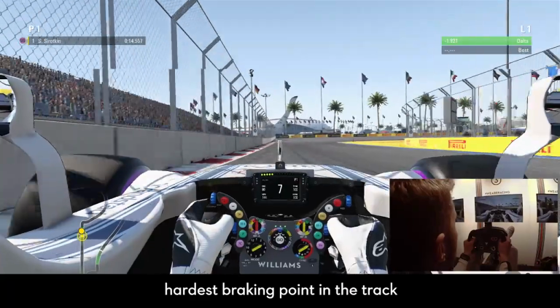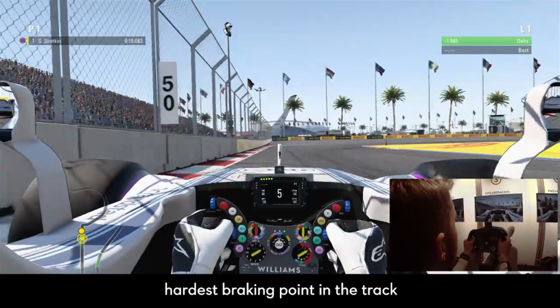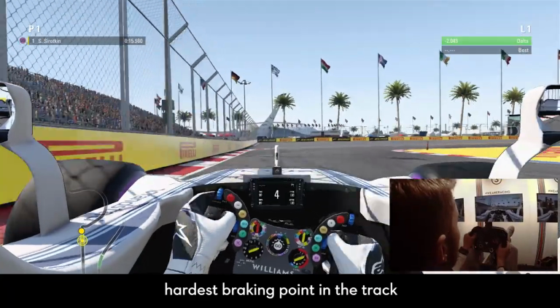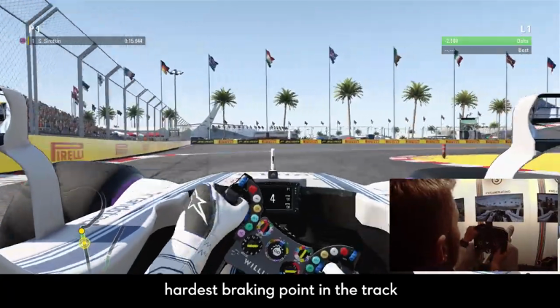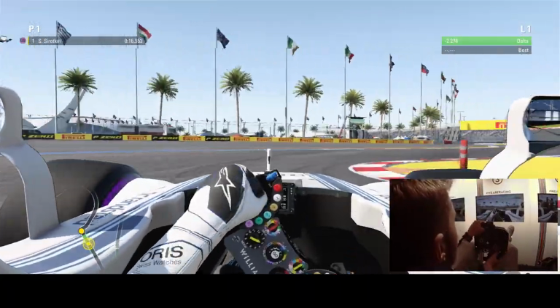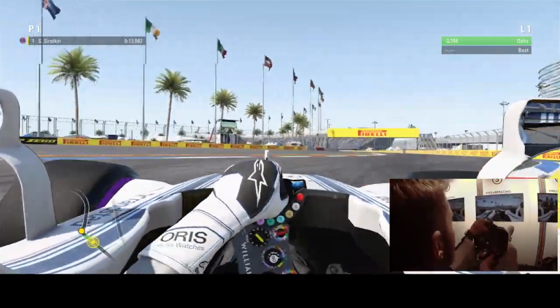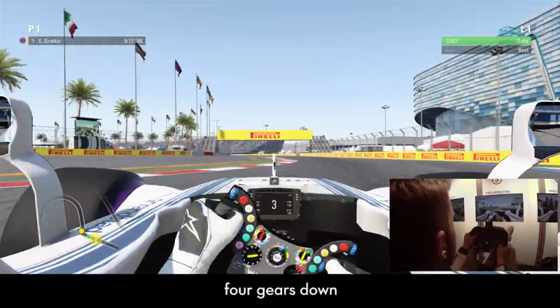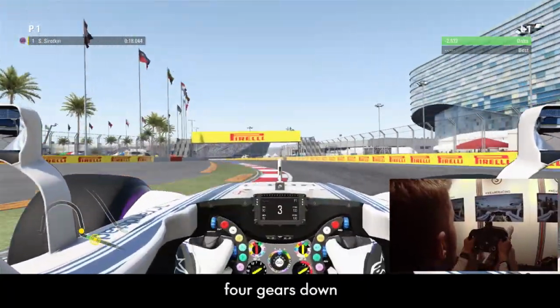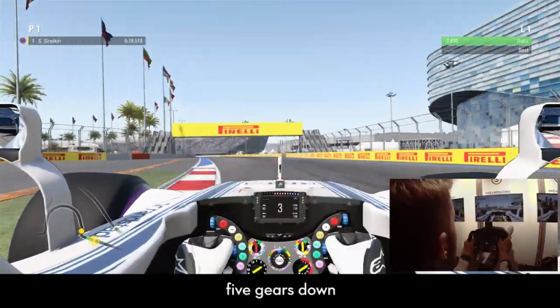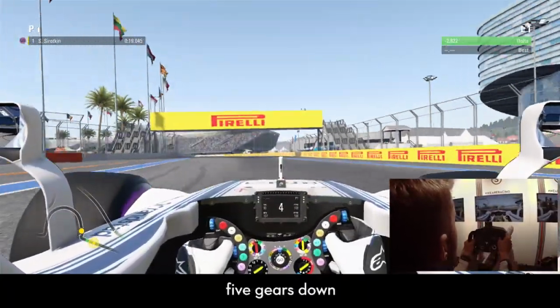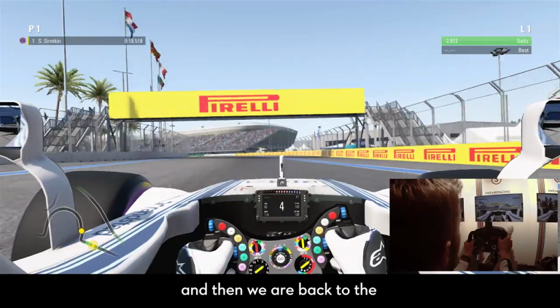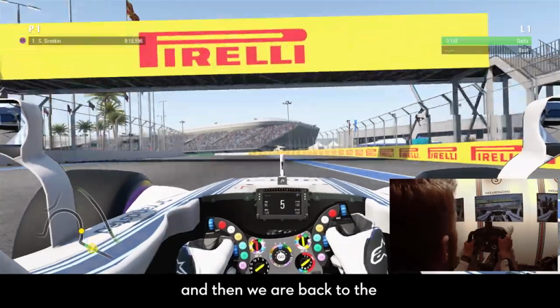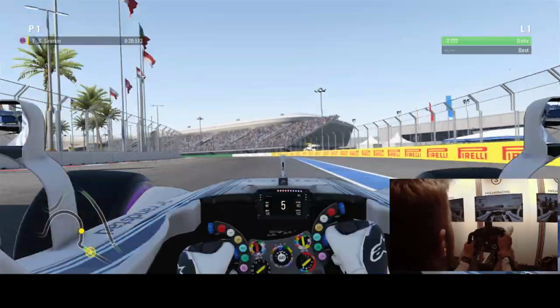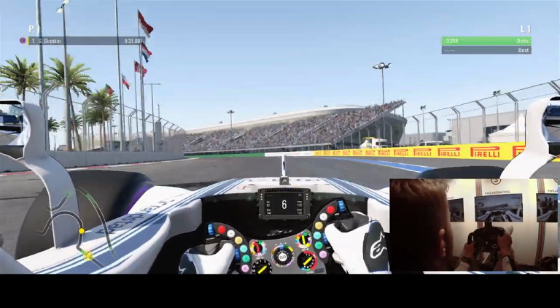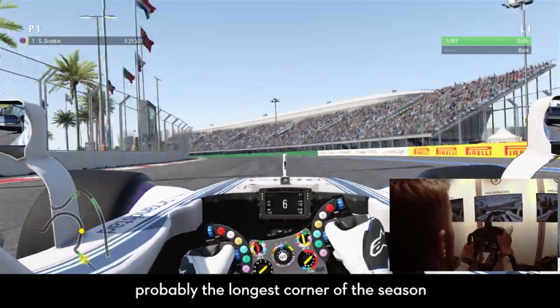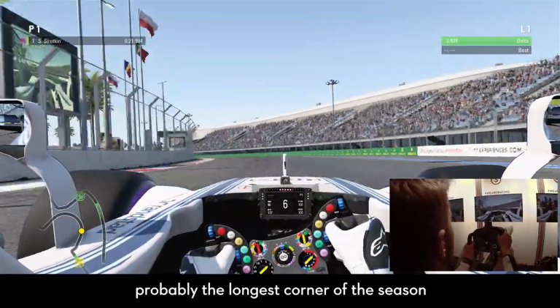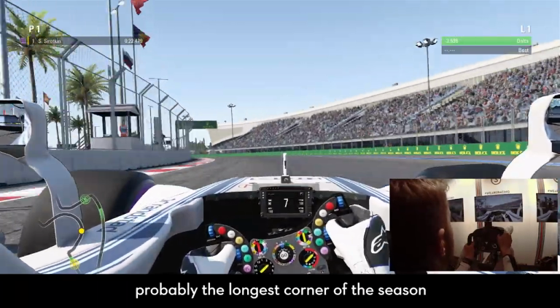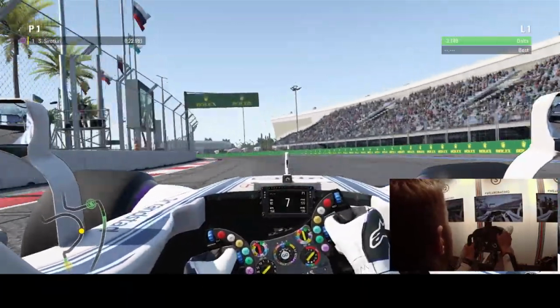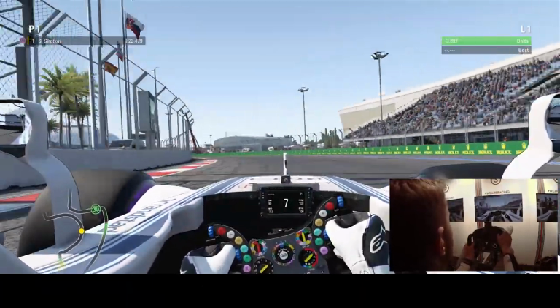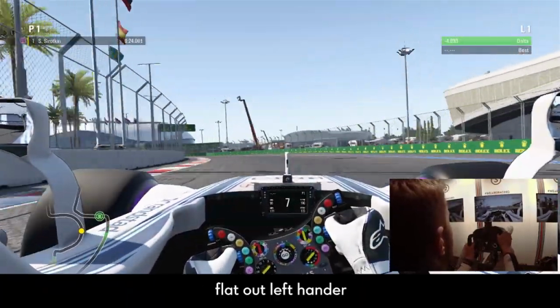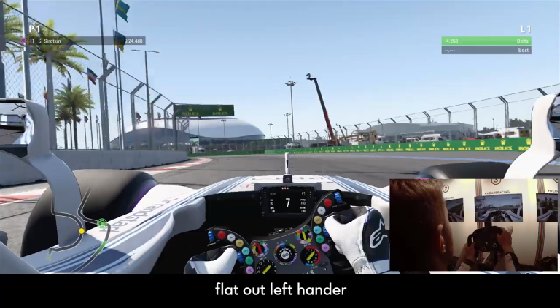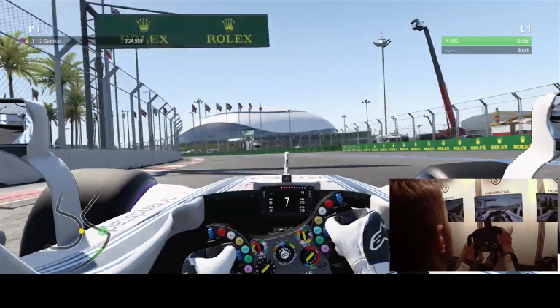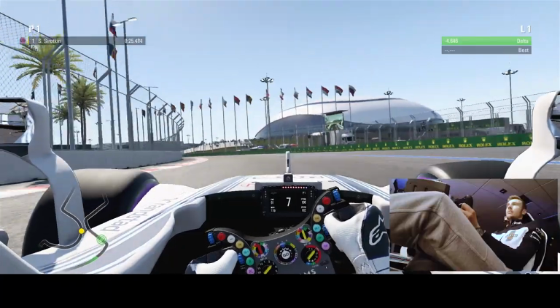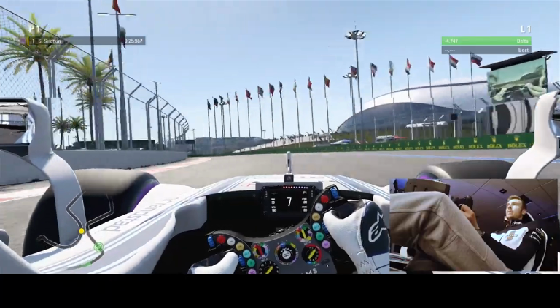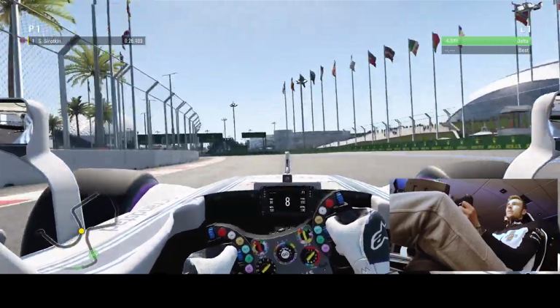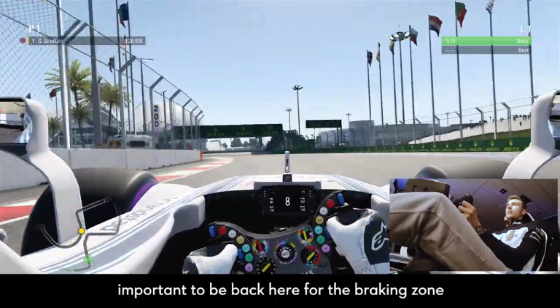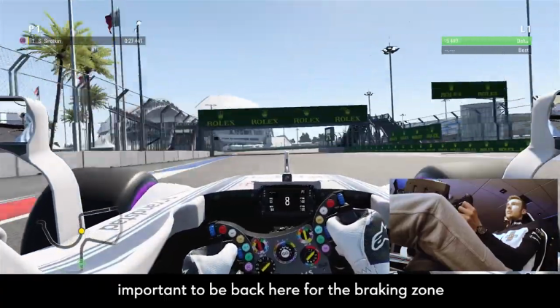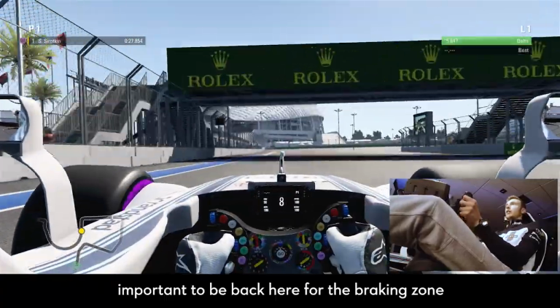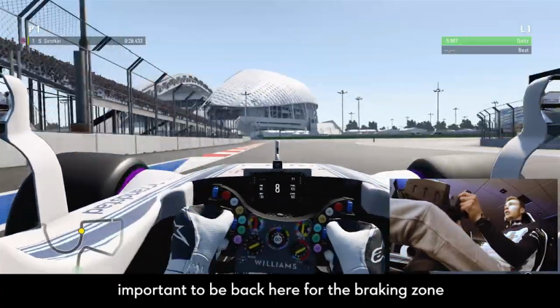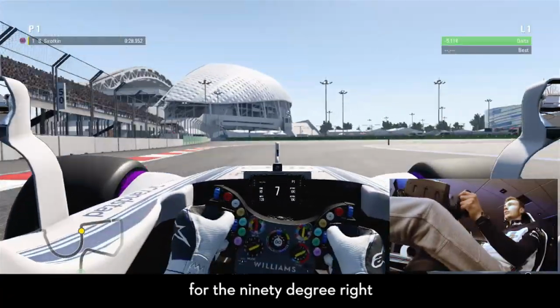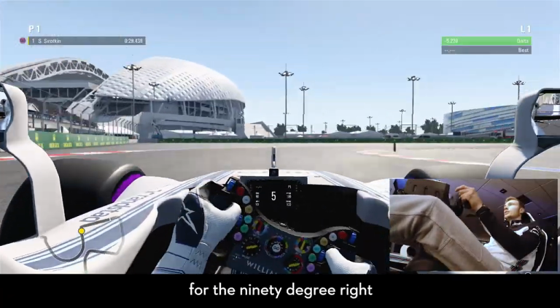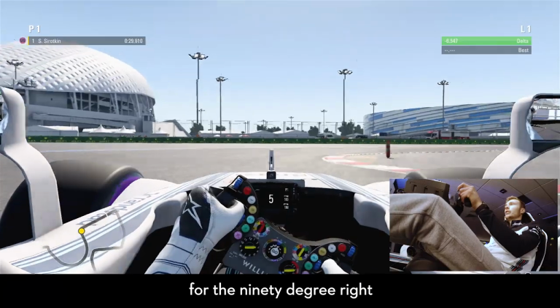Hardest braking point of the track, four gears down, five gears down, and then we are back to the probably longest corner of the season — a flat-out left-hander. Important to be back on line here for the braking zone for the 90-degree right.